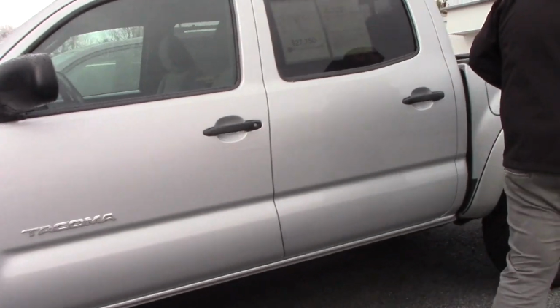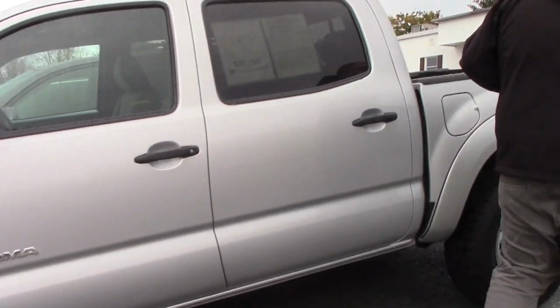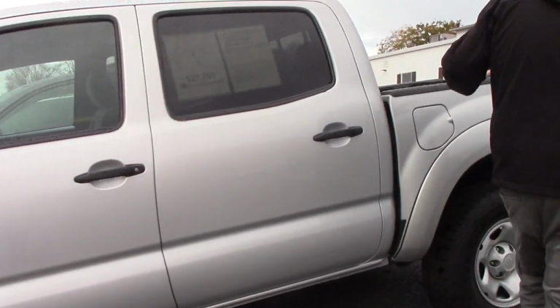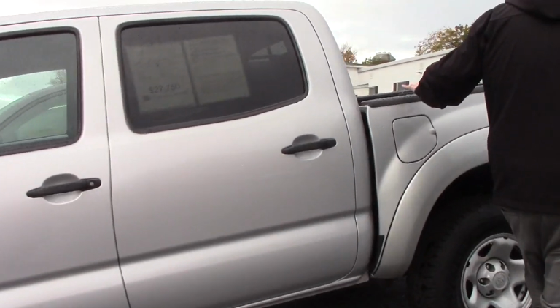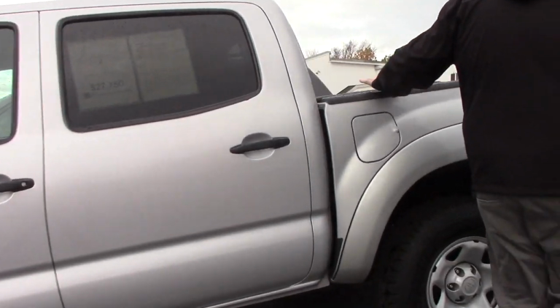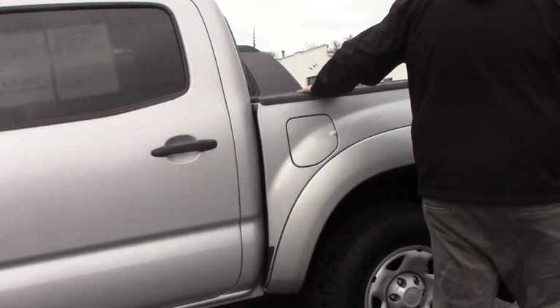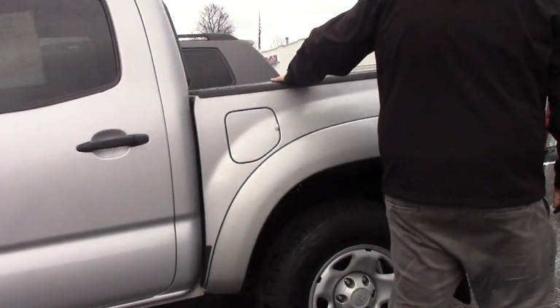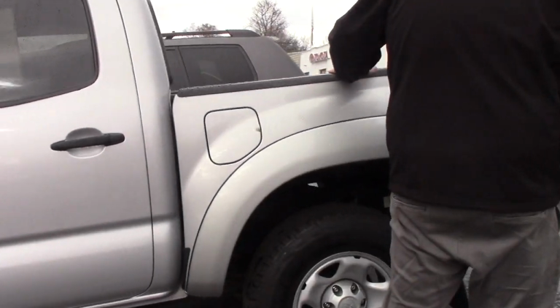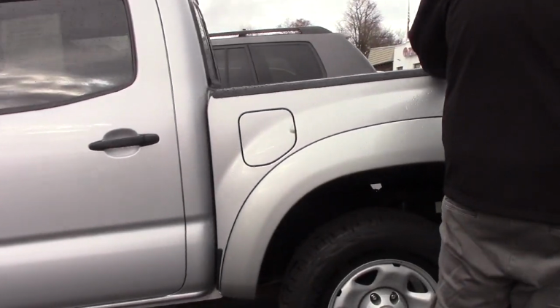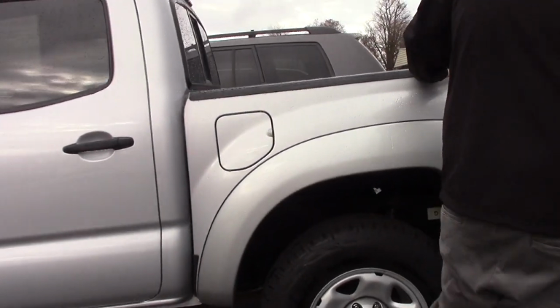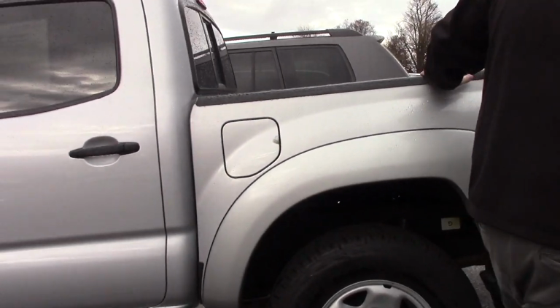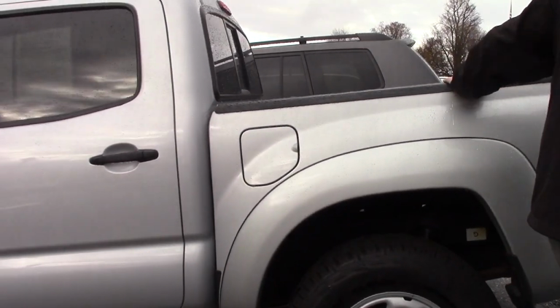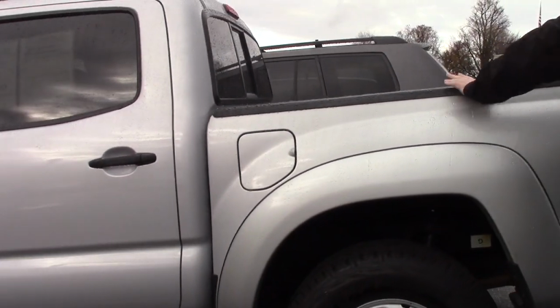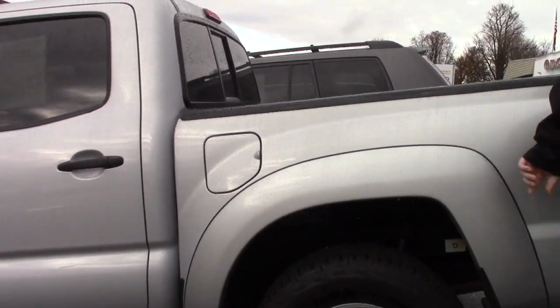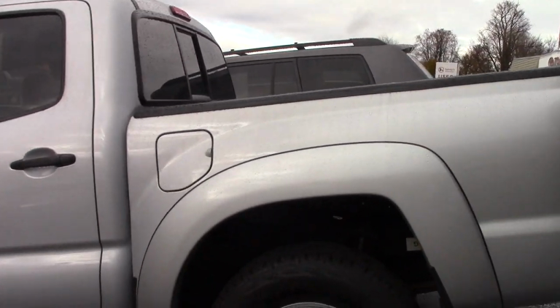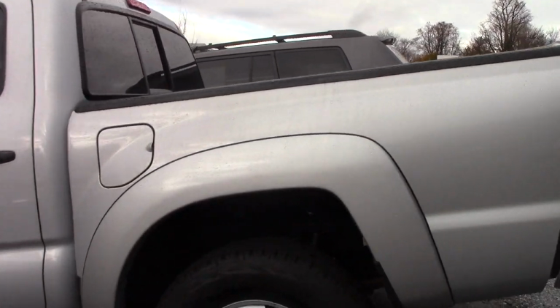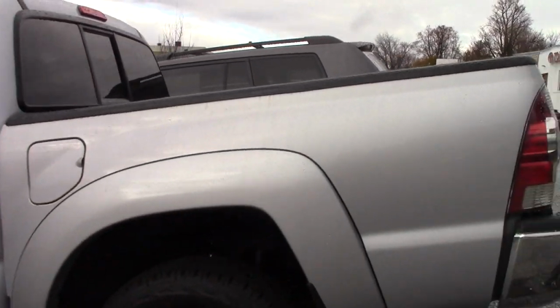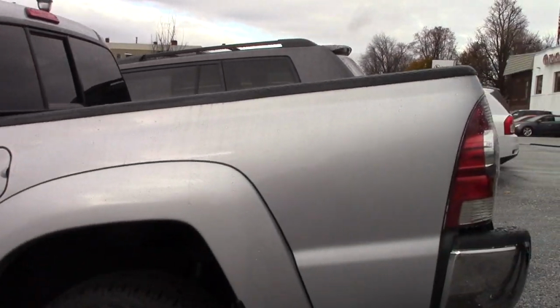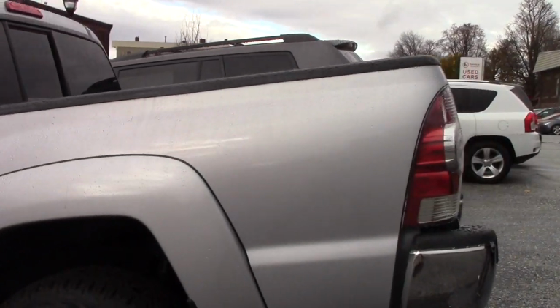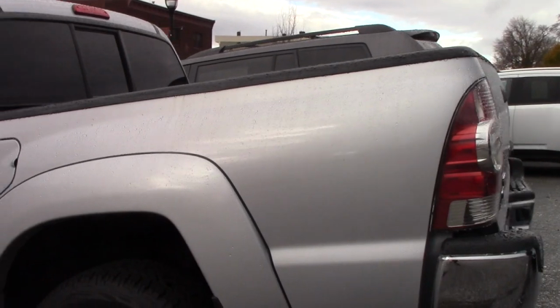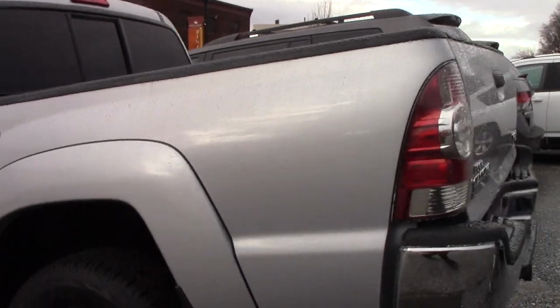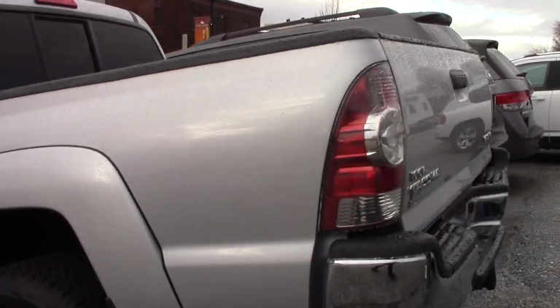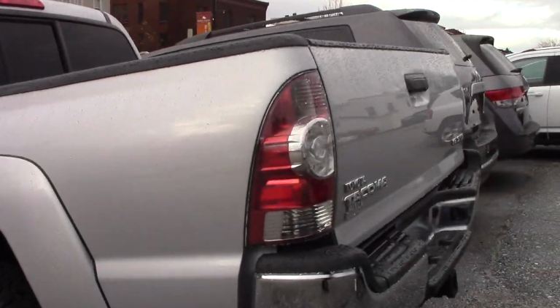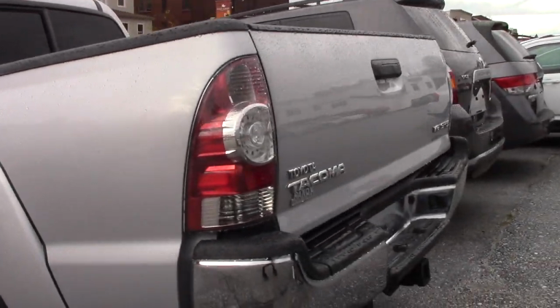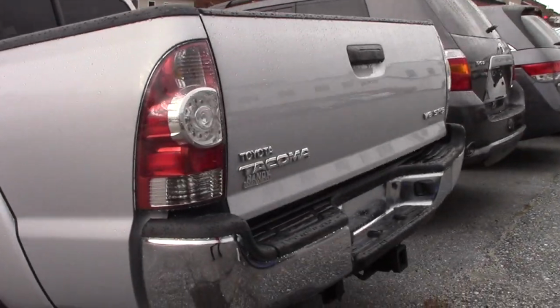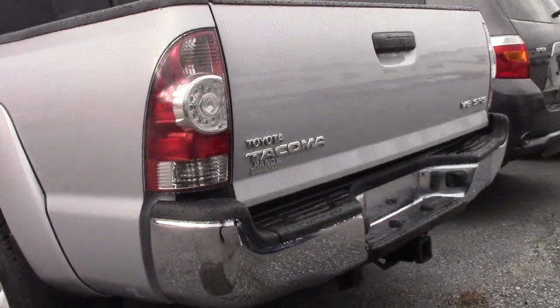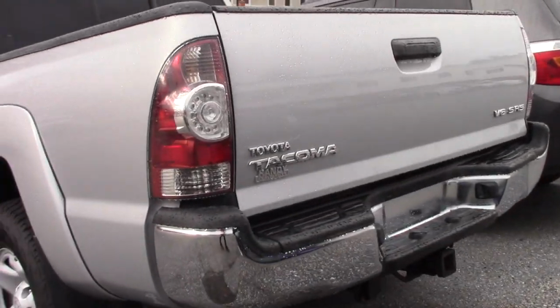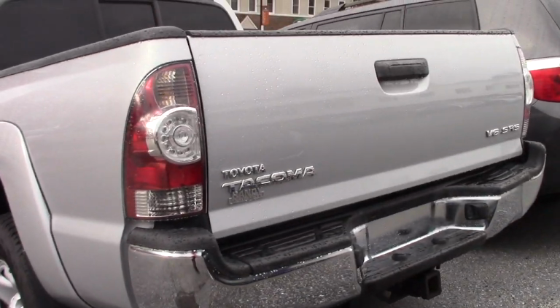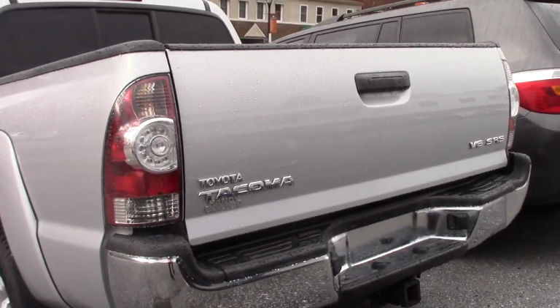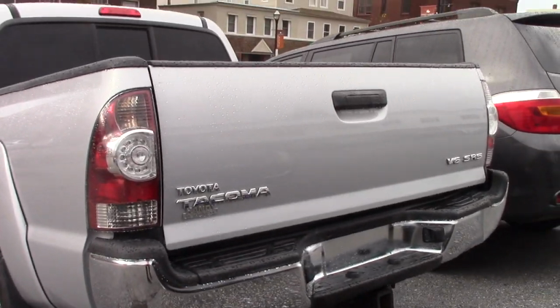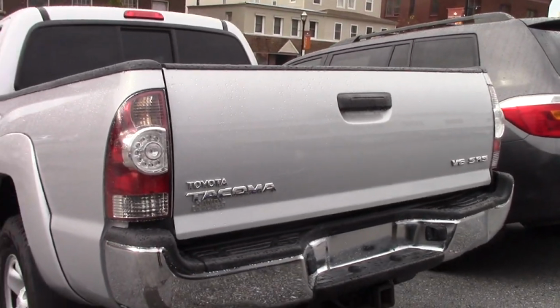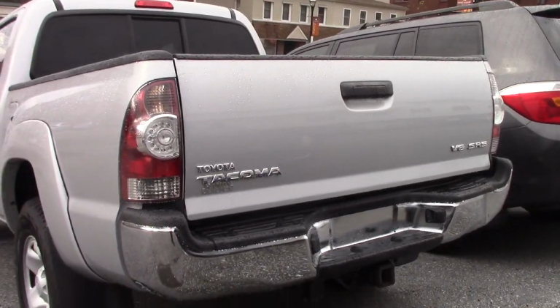I'll bring you around the back — this vehicle does have the drop-in bed liner, and it also has the tow package with the connector for your brake lights and everything.